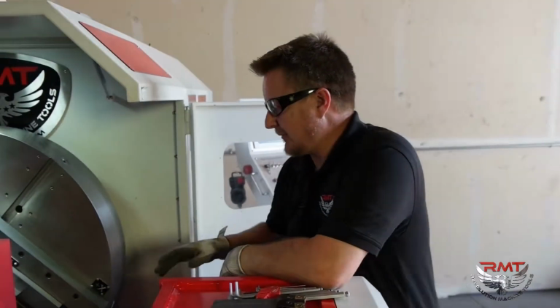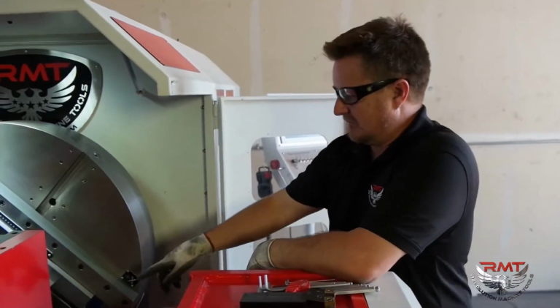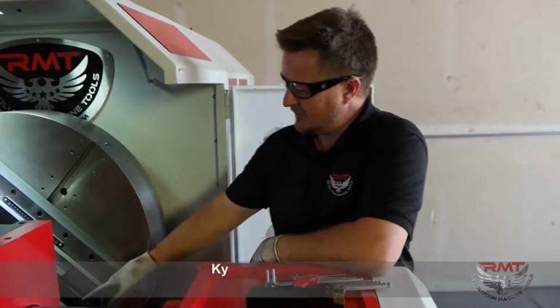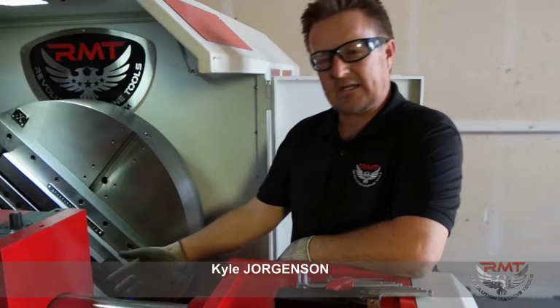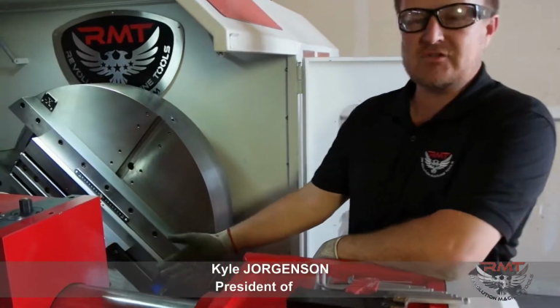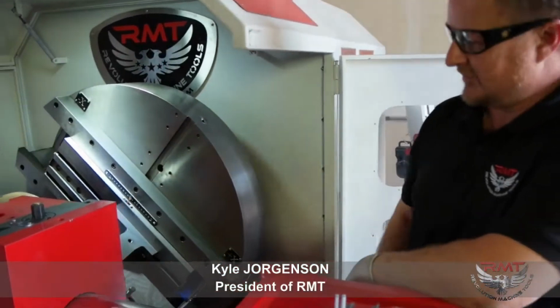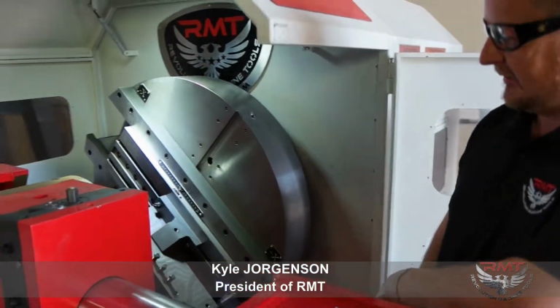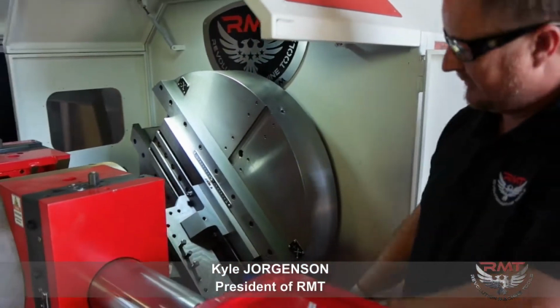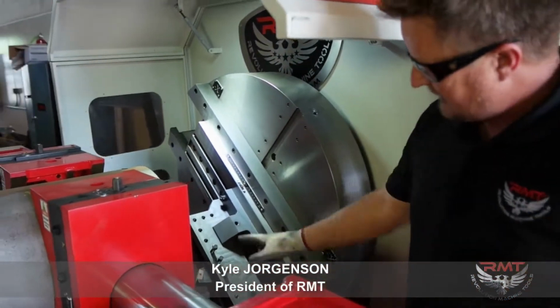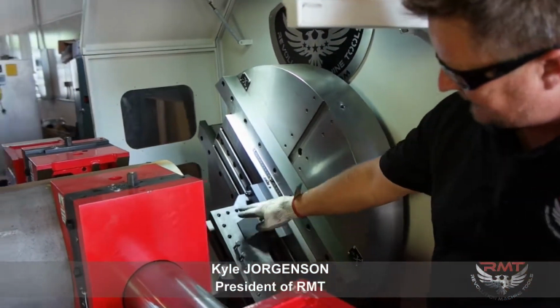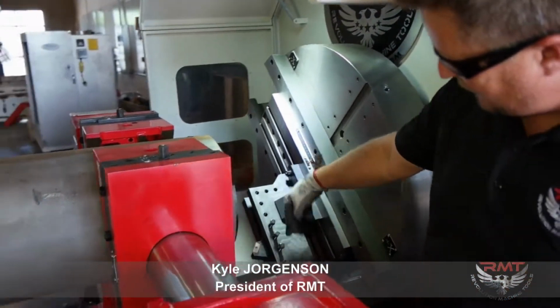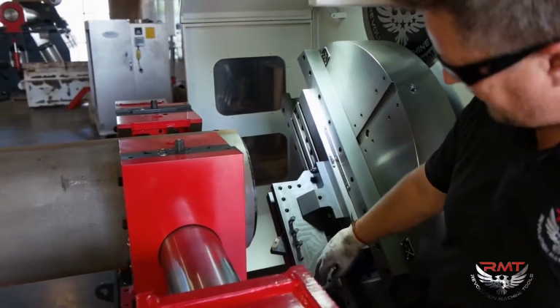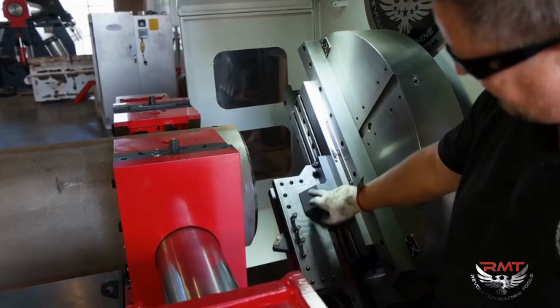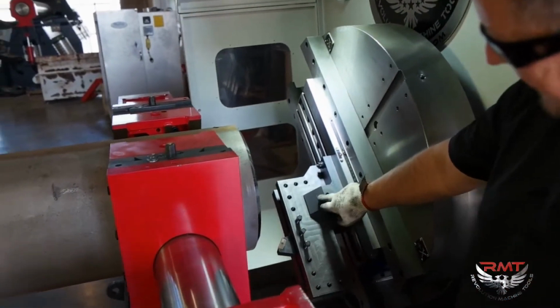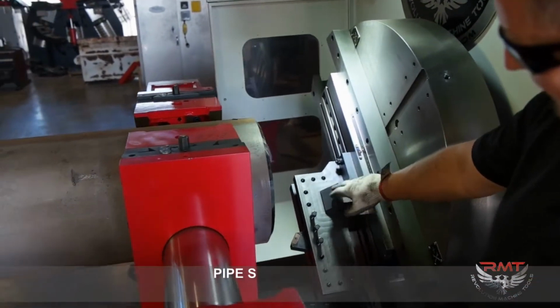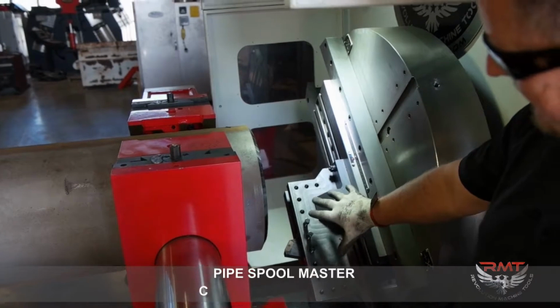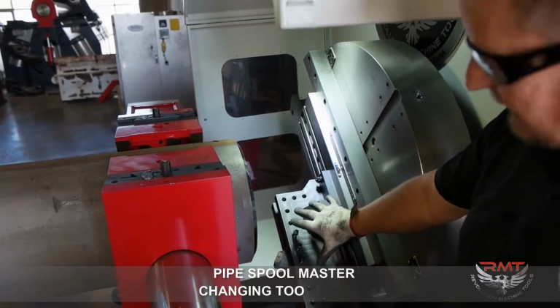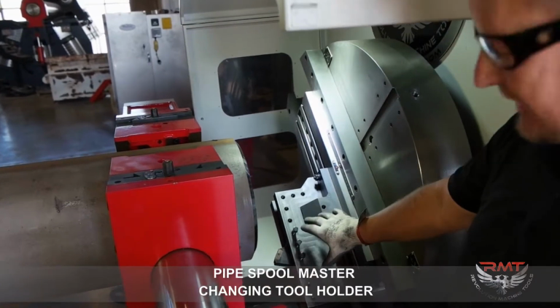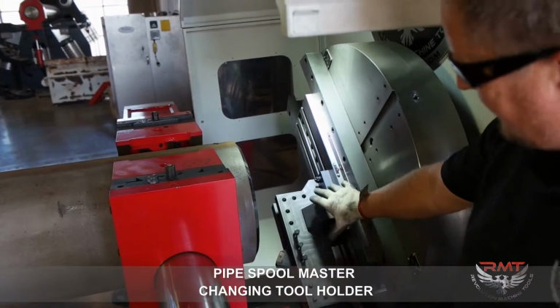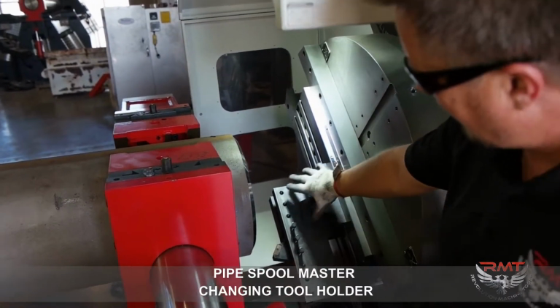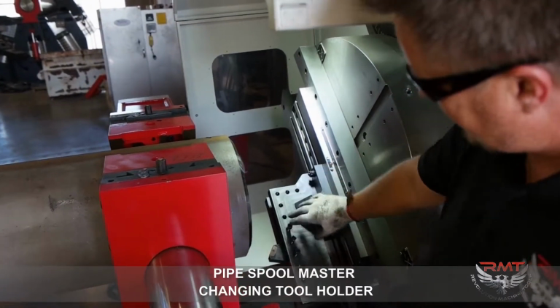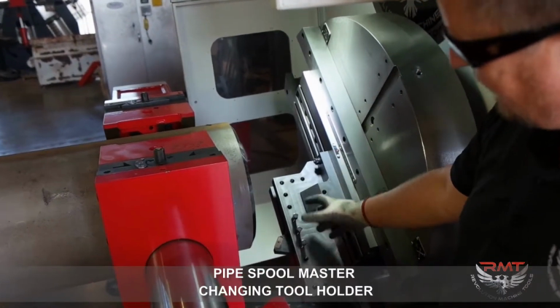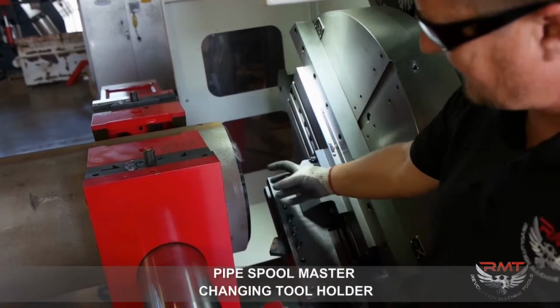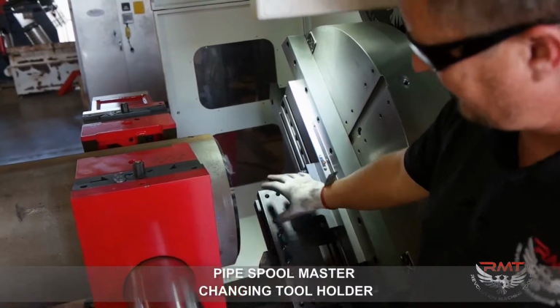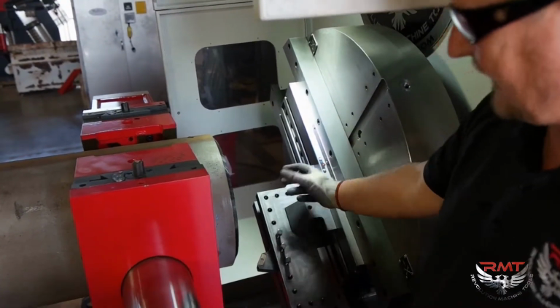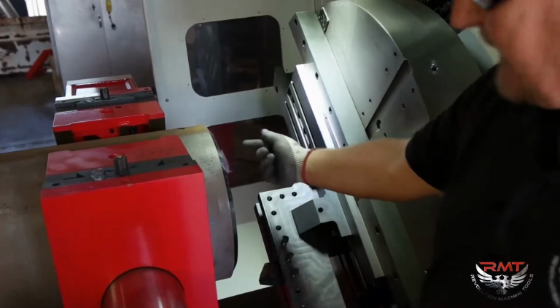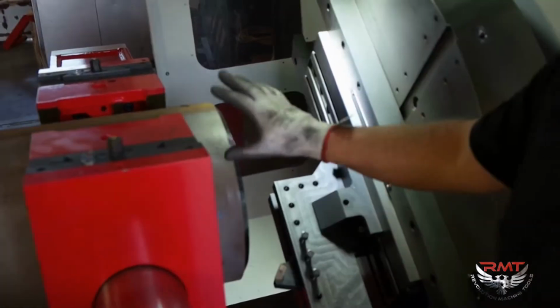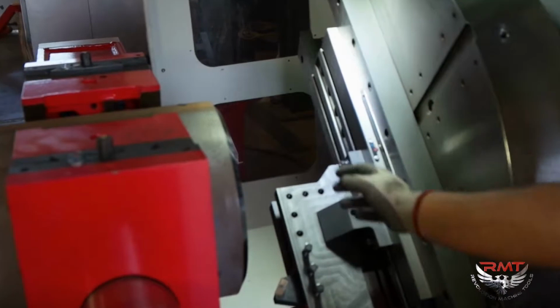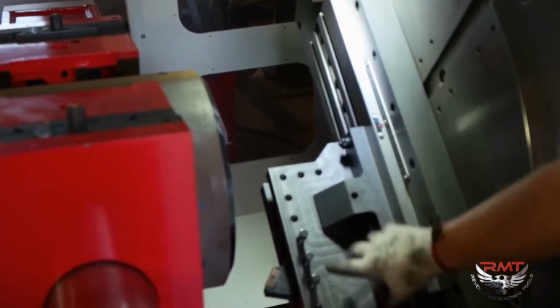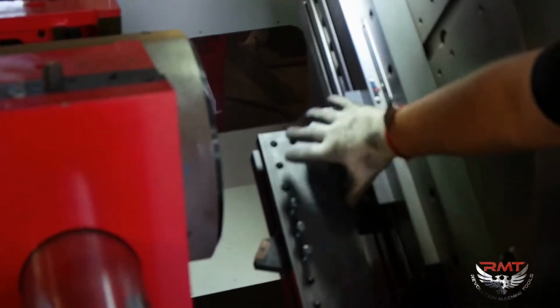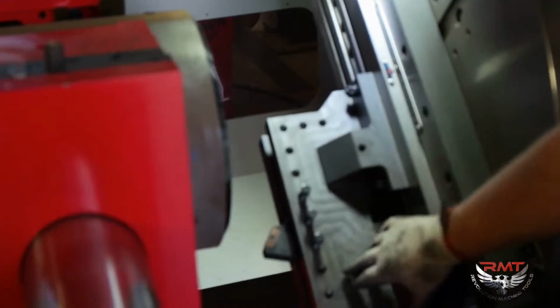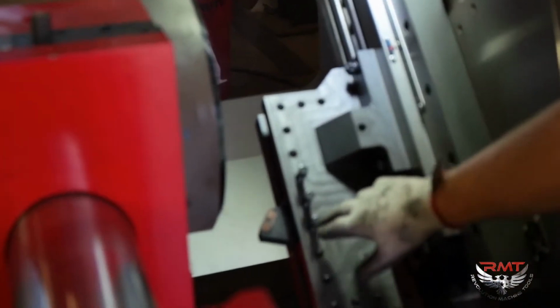I'm going to show you how to change out the tooling. I've got a tool holder here — this is our standard tool holder. You can get a lot of different types of tool holders depending on what you're doing, if you've got a real deep bore or that kind of thing, but again, our standard tool holder.